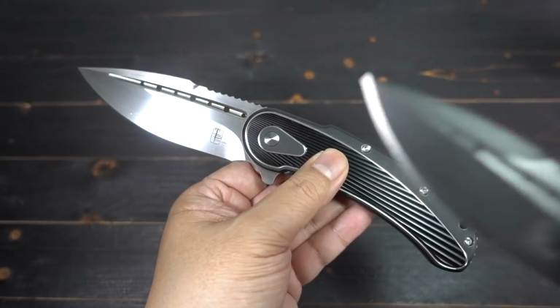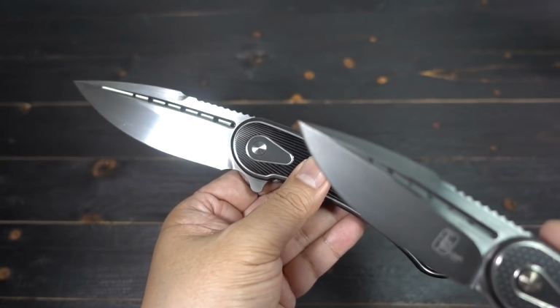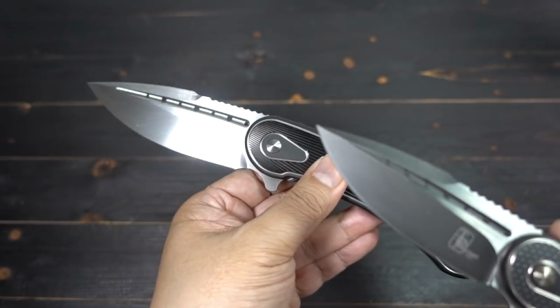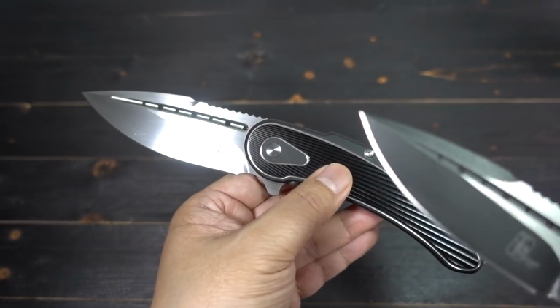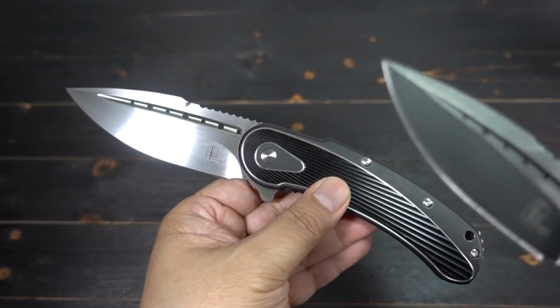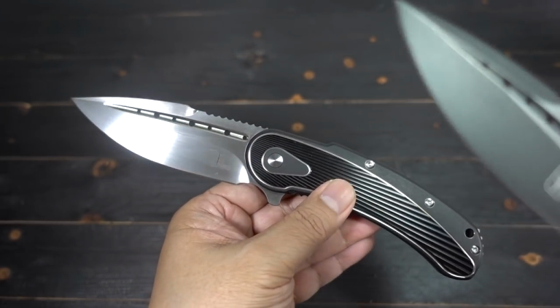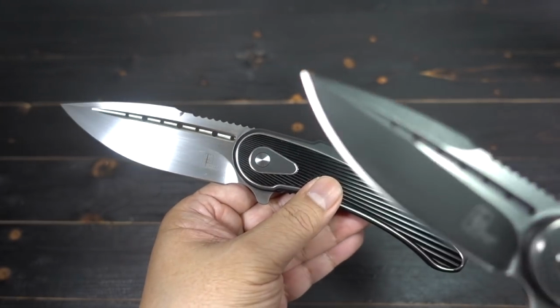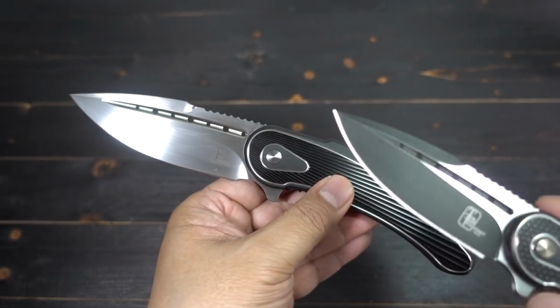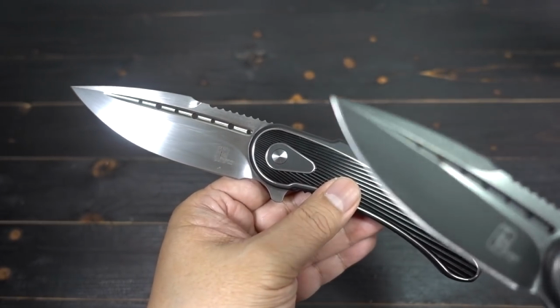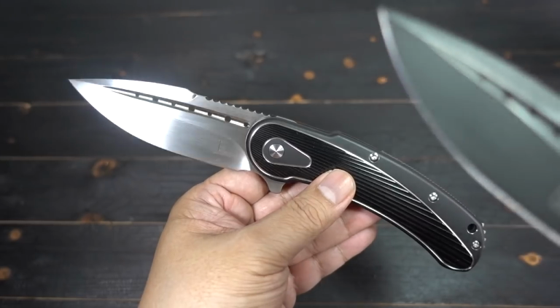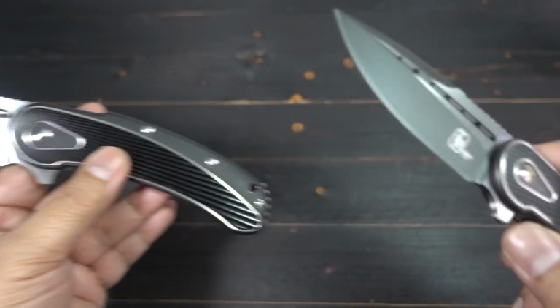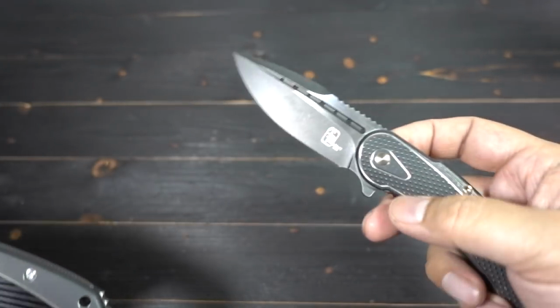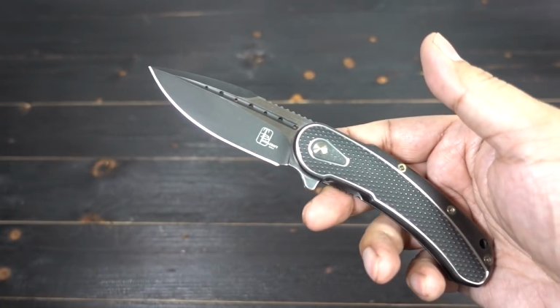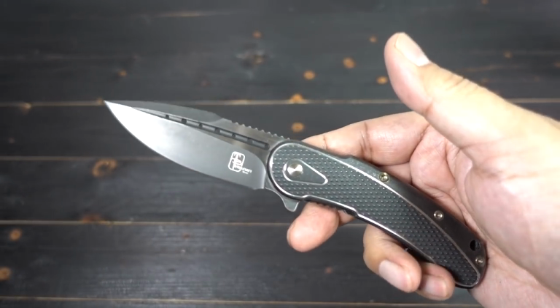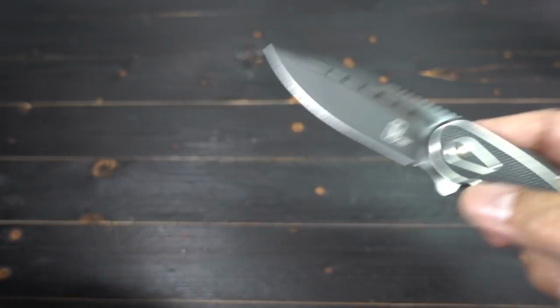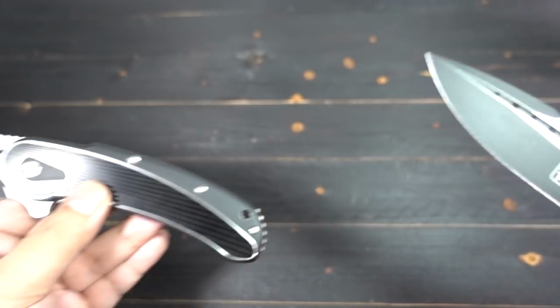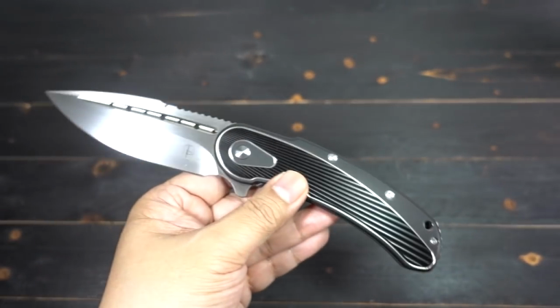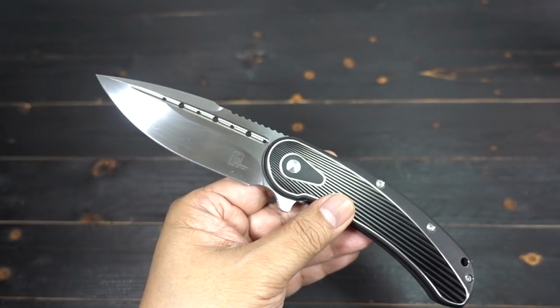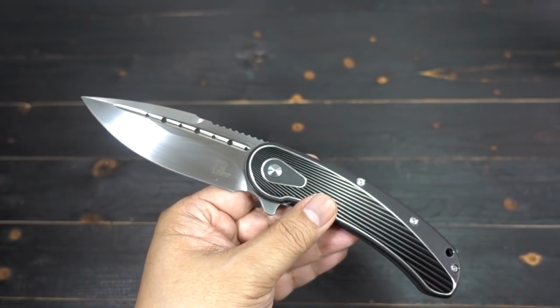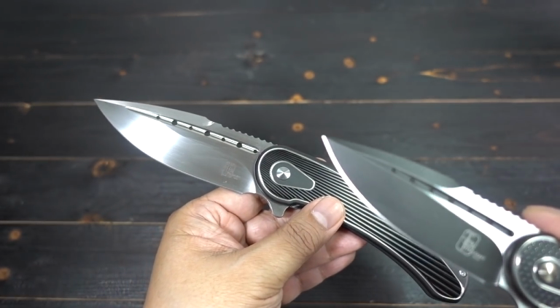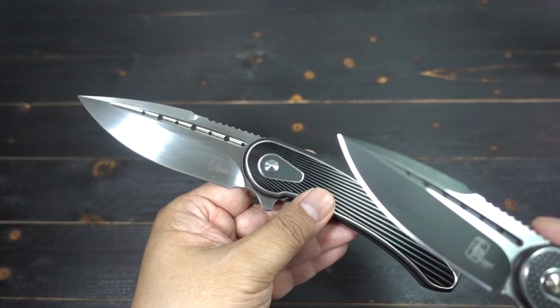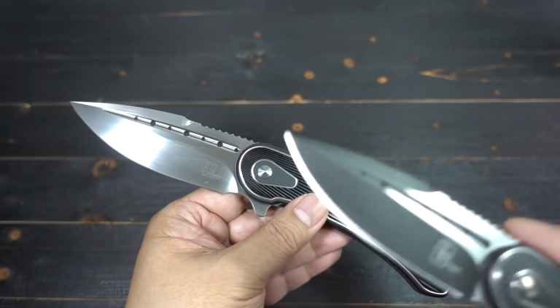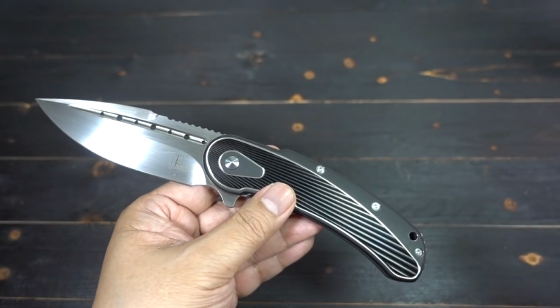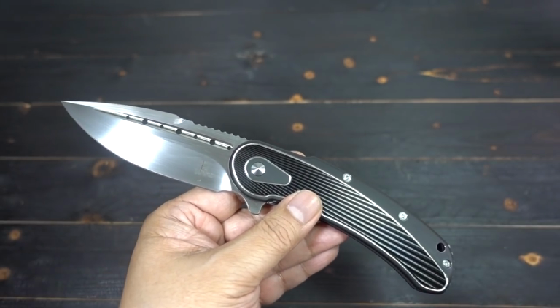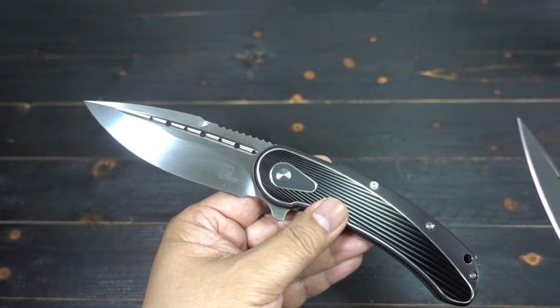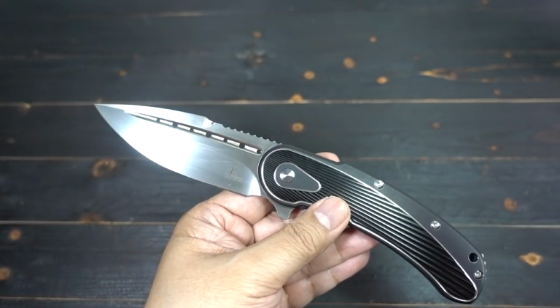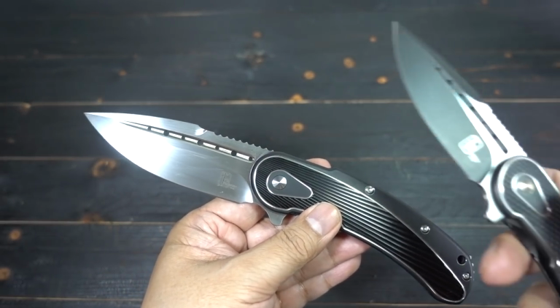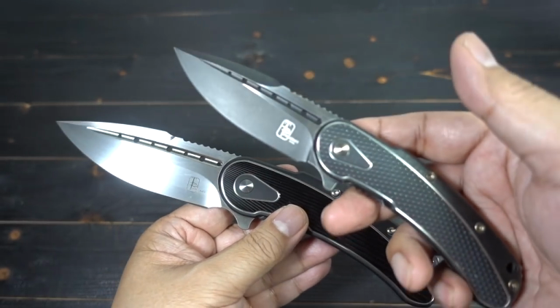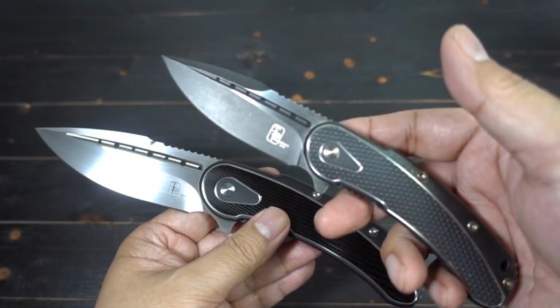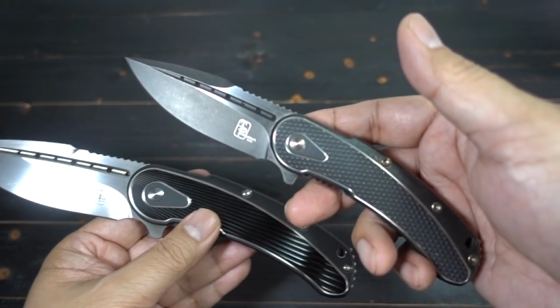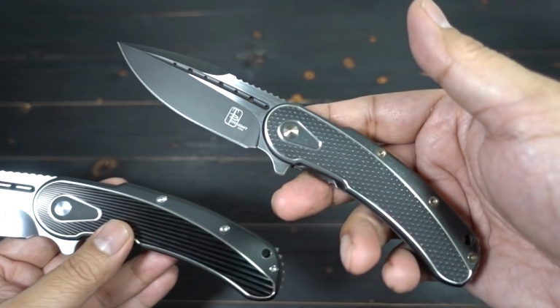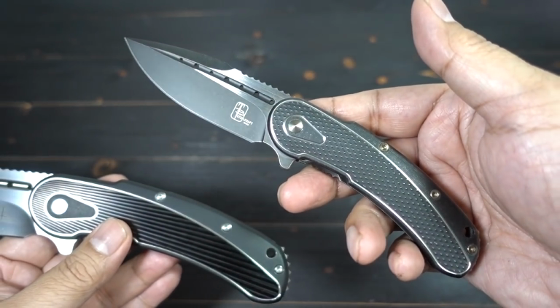They're releasing them in small batches, but they're coming — just be on the lookout. Put it on your favorites or wish list on your favorite internet knife site so you get notified when it's available.